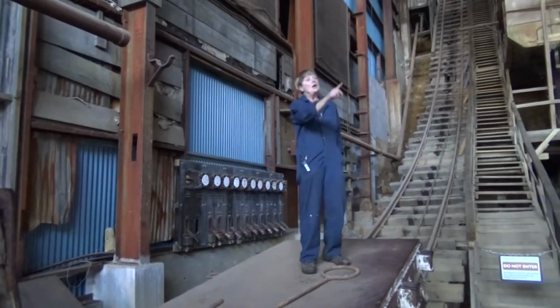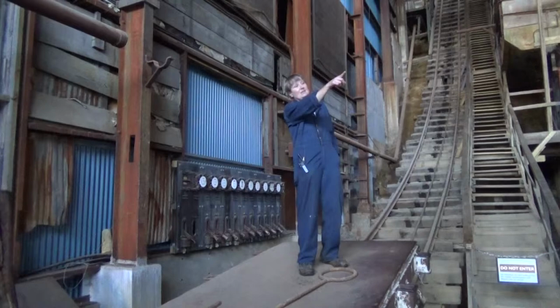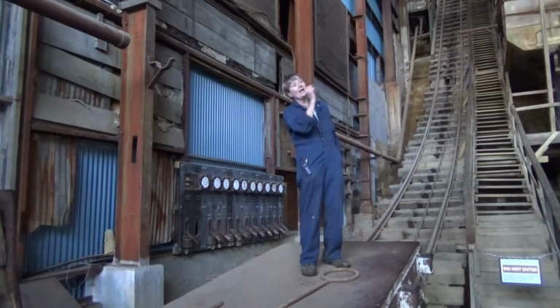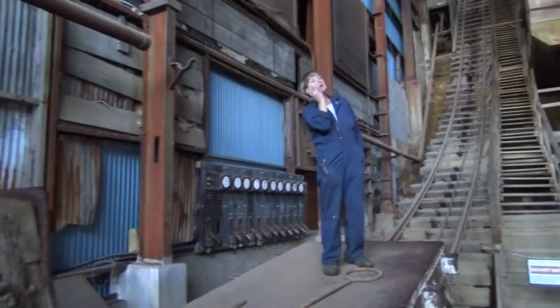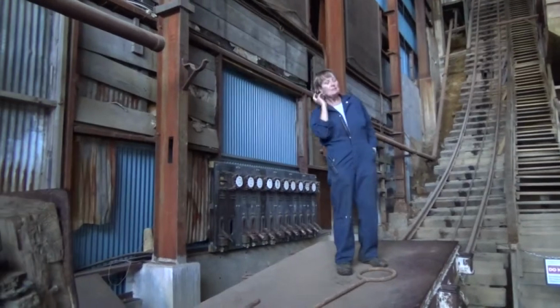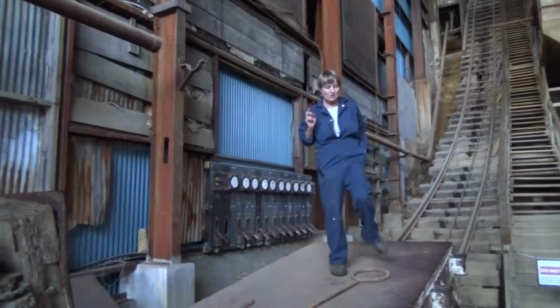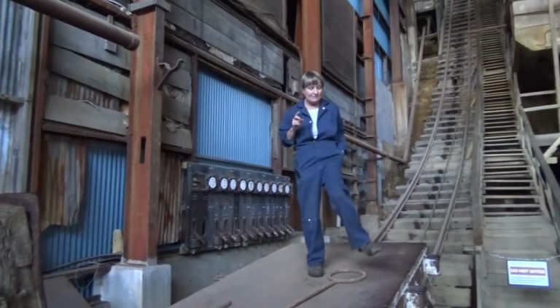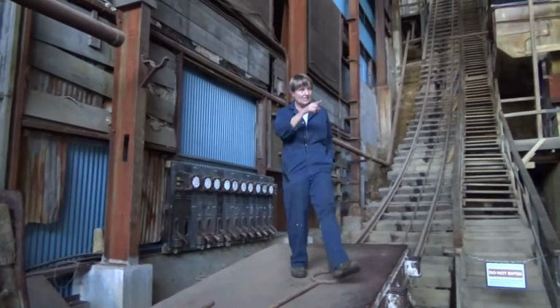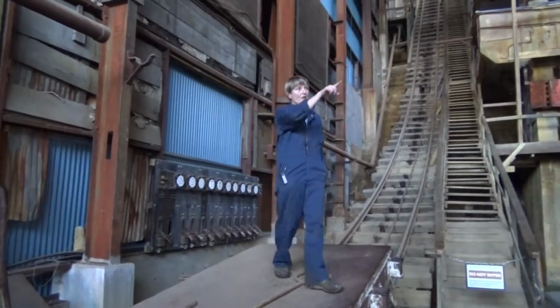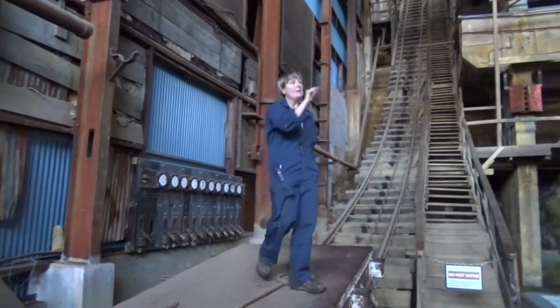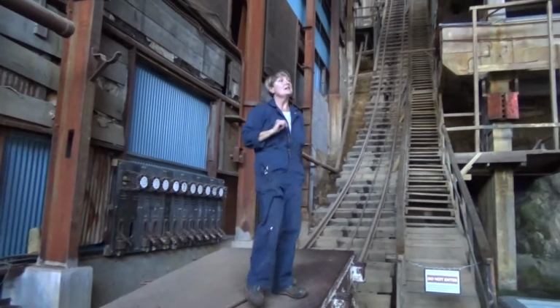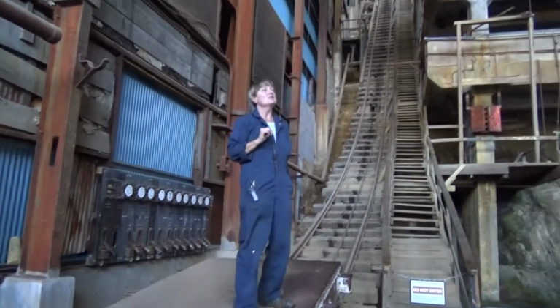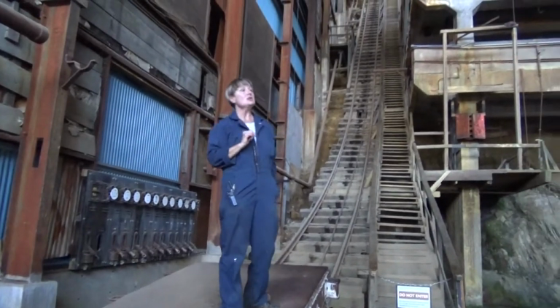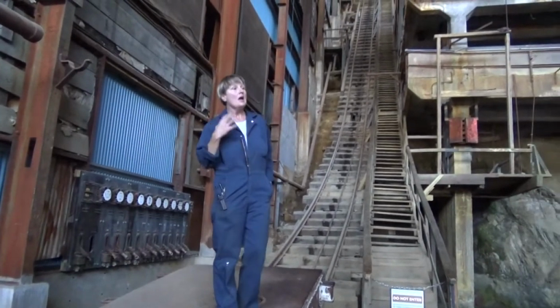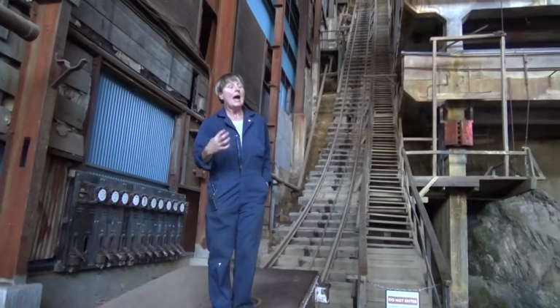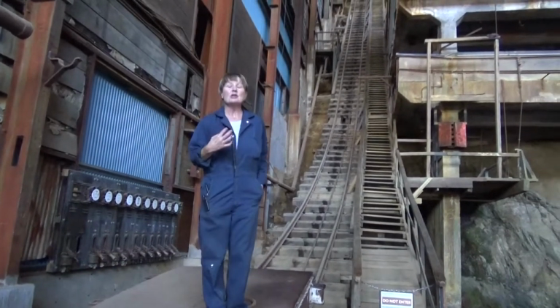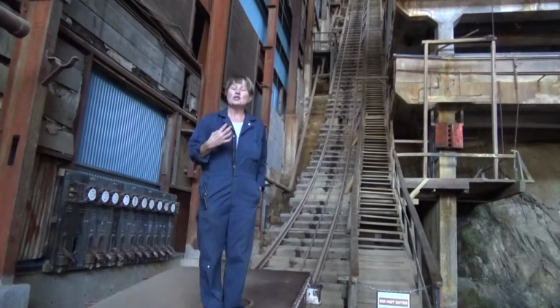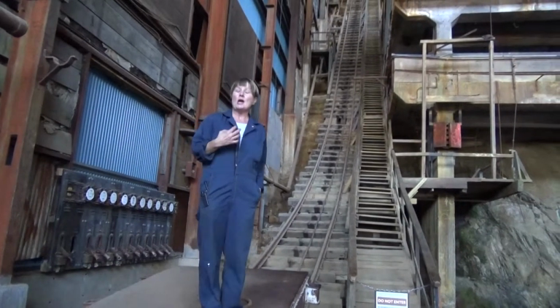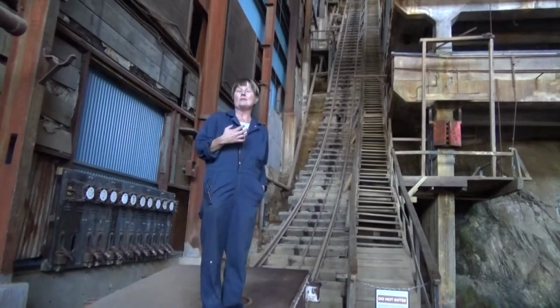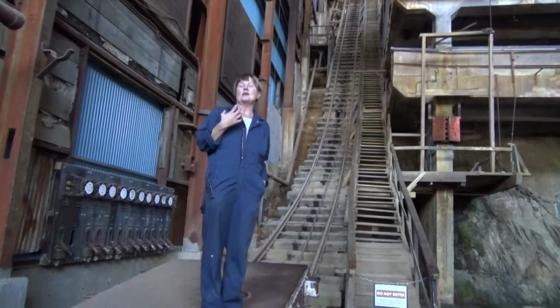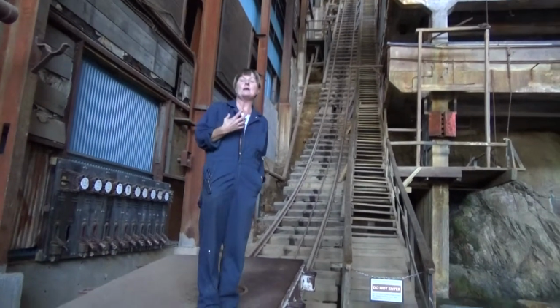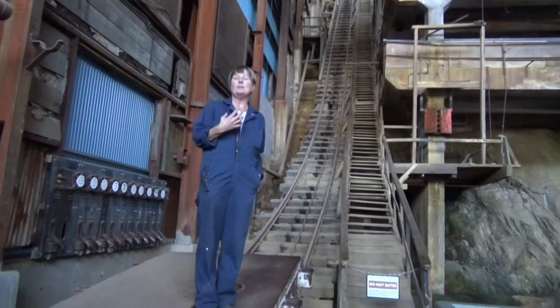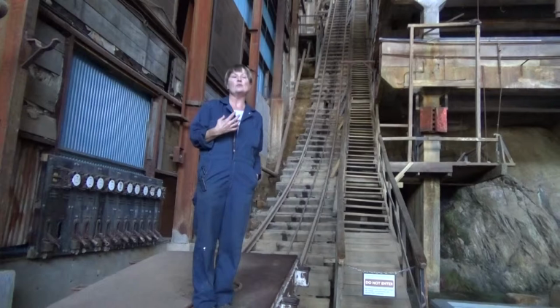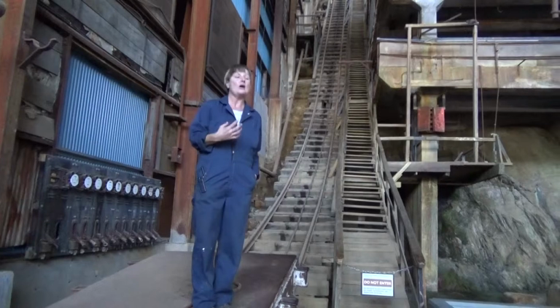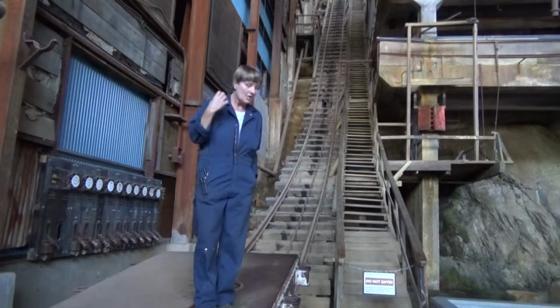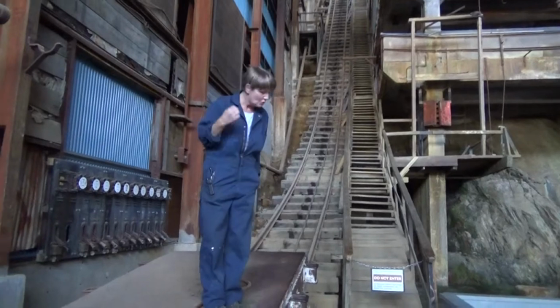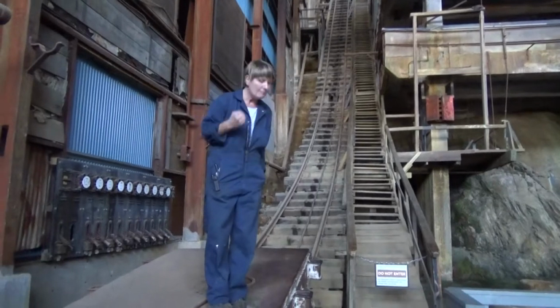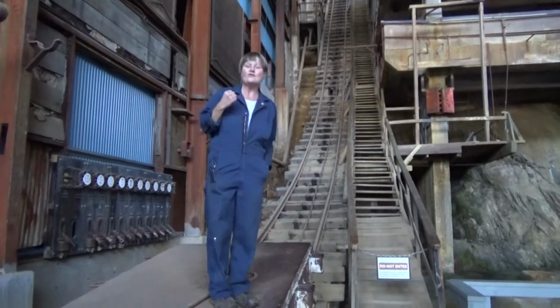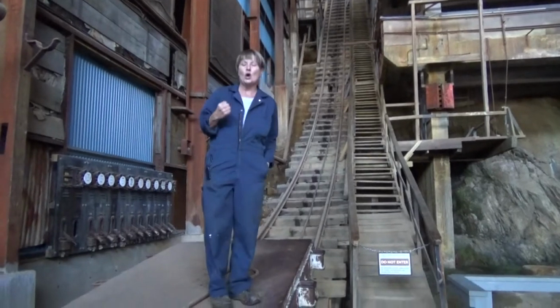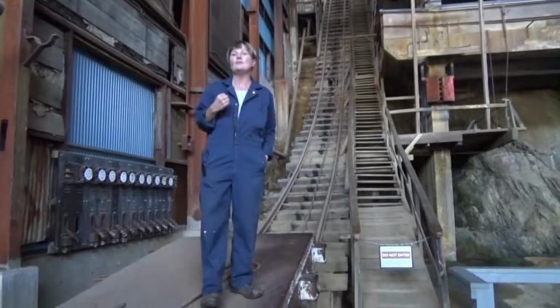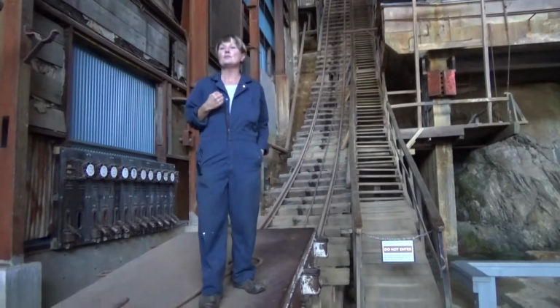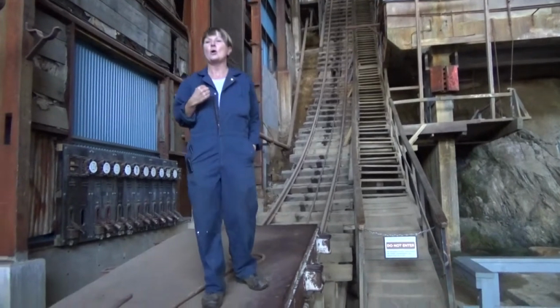So I'd like you lovely people to have a seat over here by the demonstration, and I'm going to show you how this incredible building works to remove the copper from the rock.